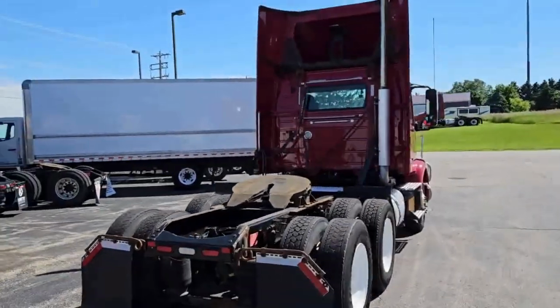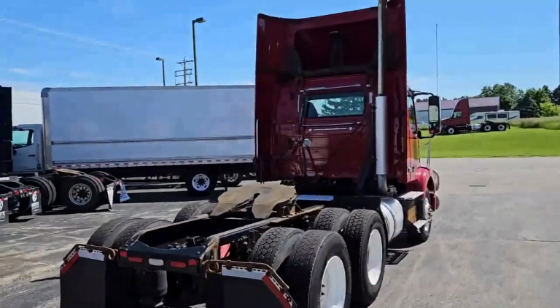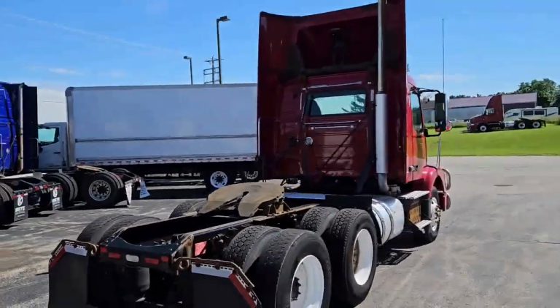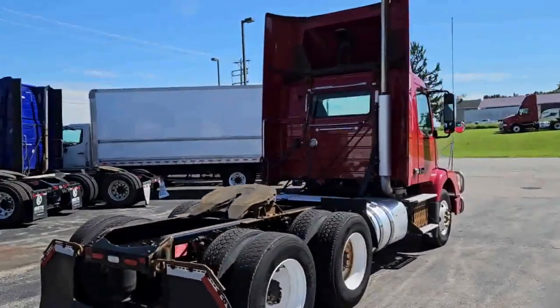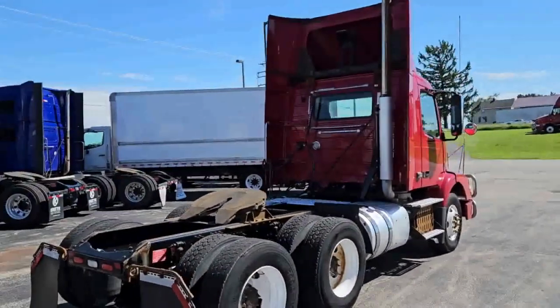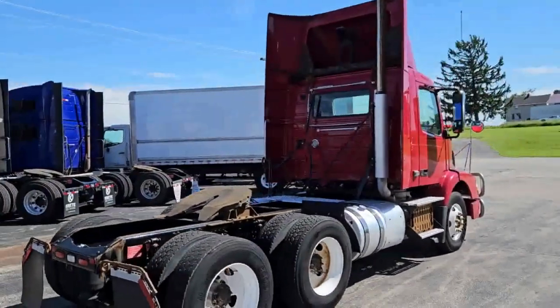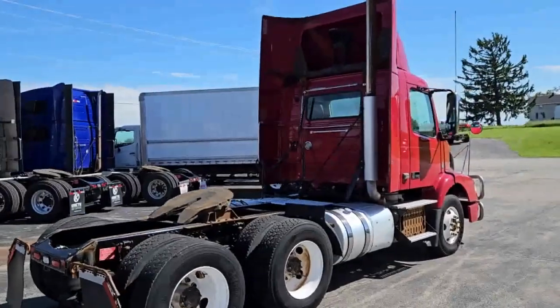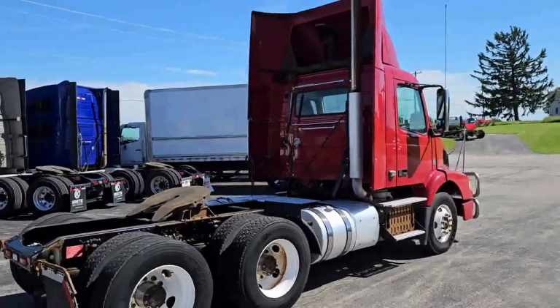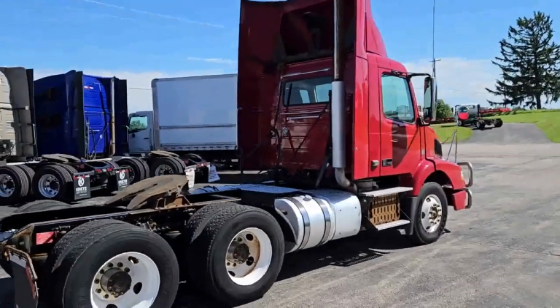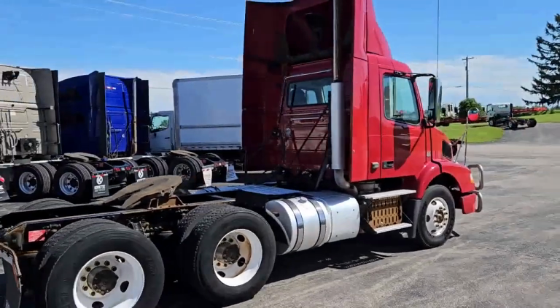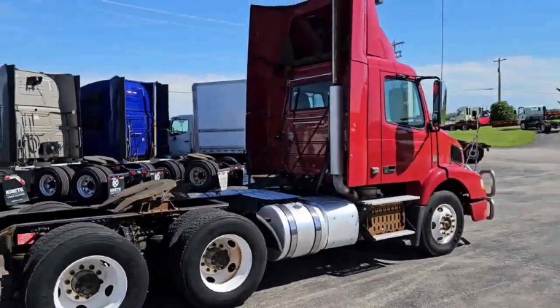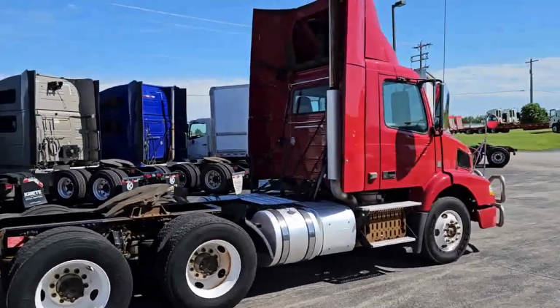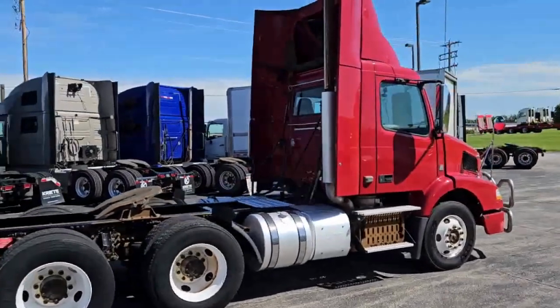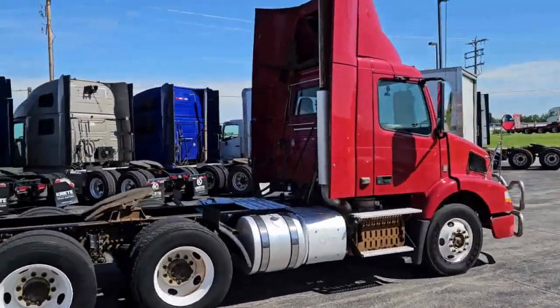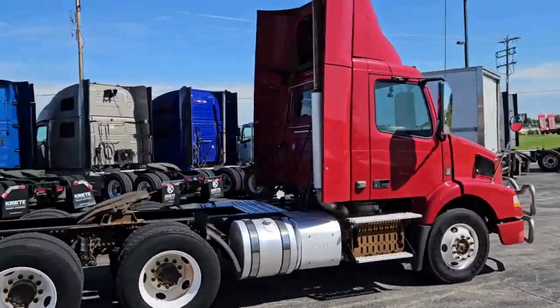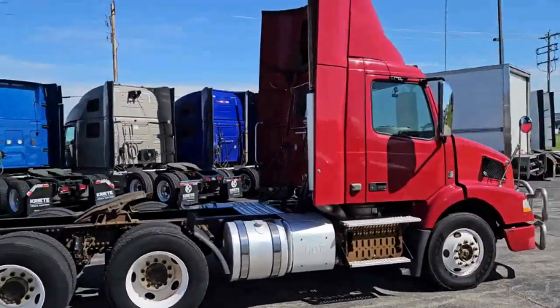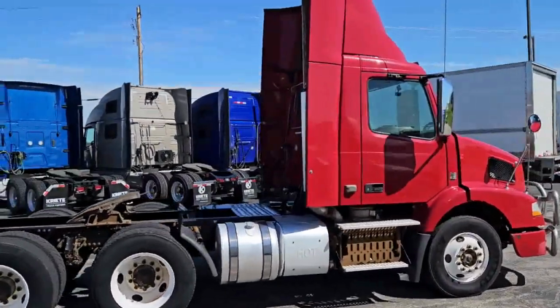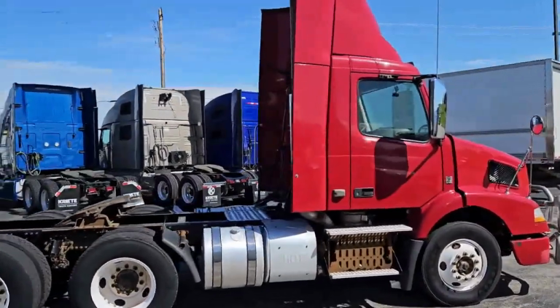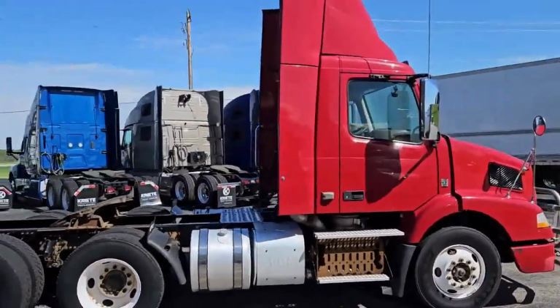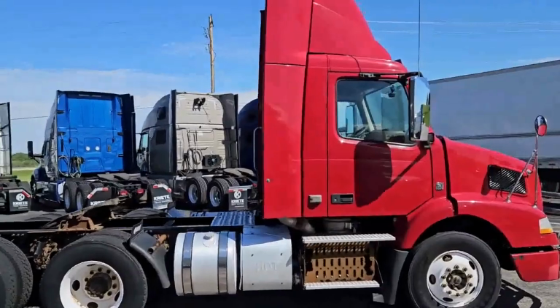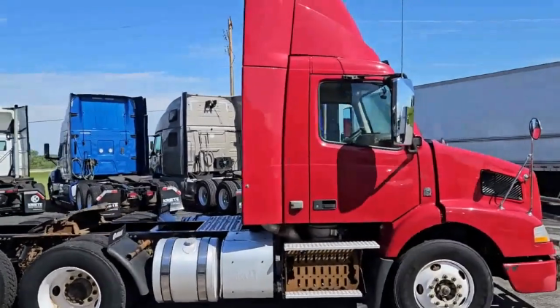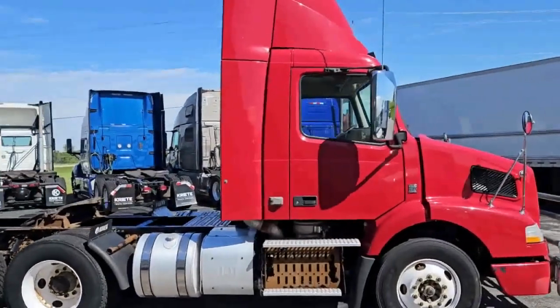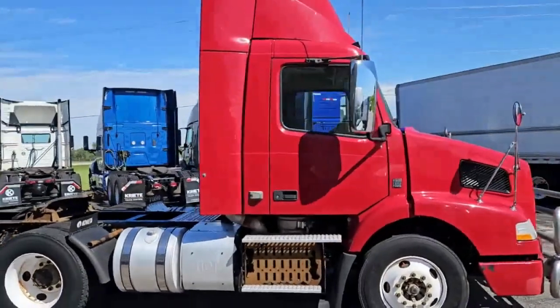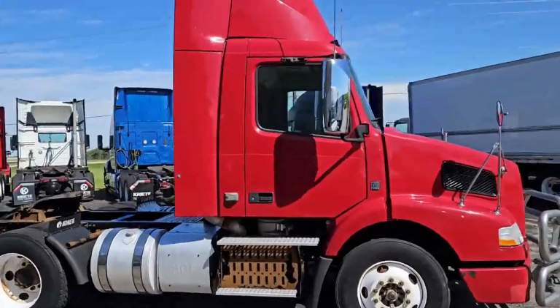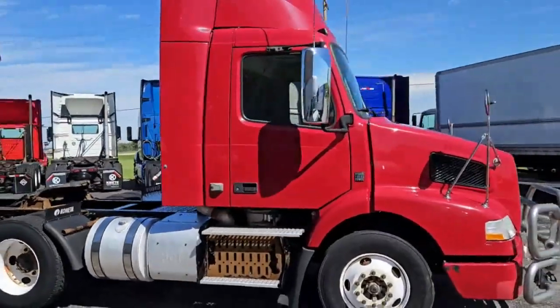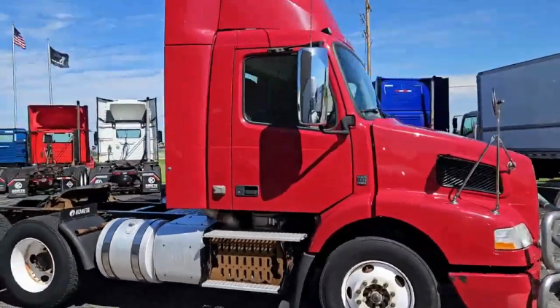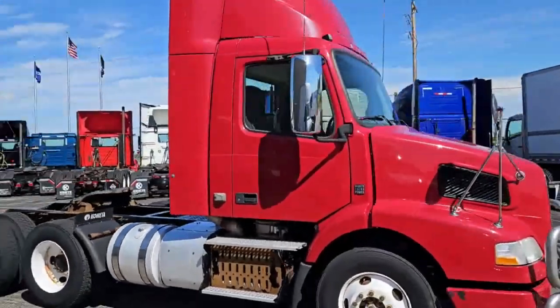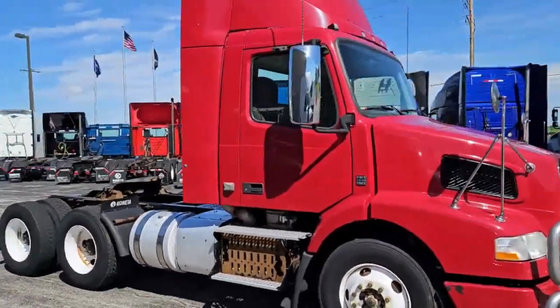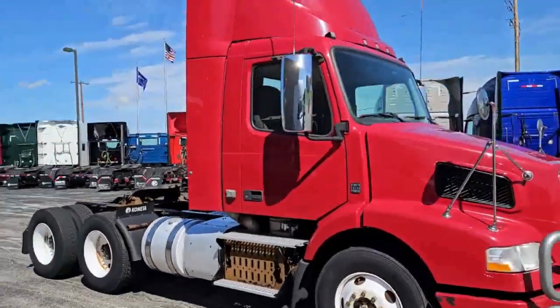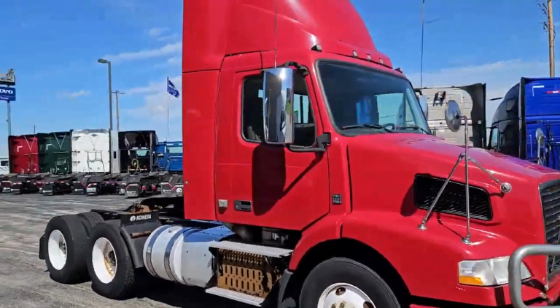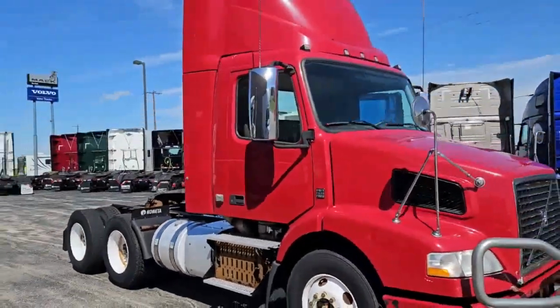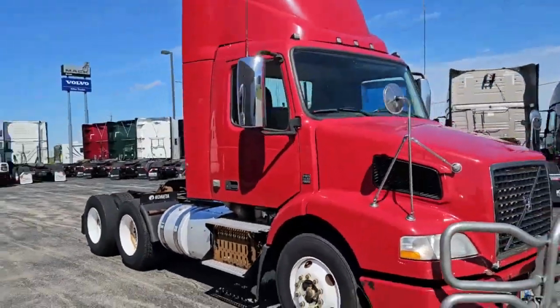They ride down the road really, really nice and straight. They come with a brush guard on the front. We've got a 168-inch wheelbase, 355 gear ratio, and these are some price point trucks.